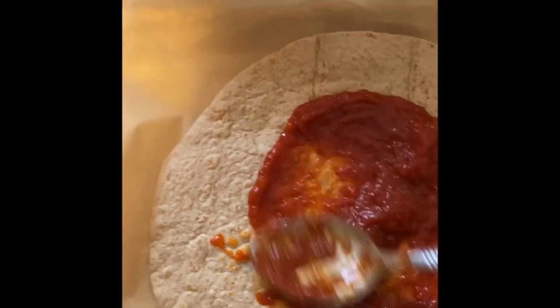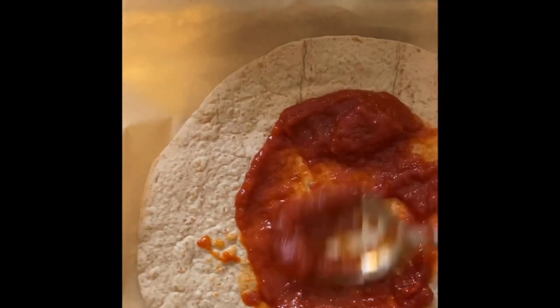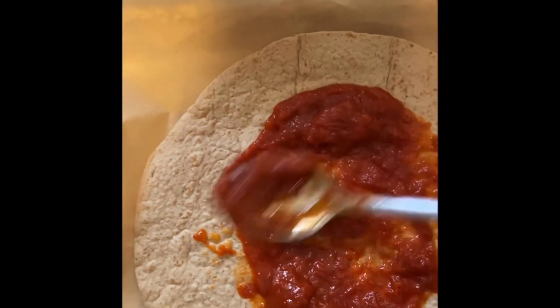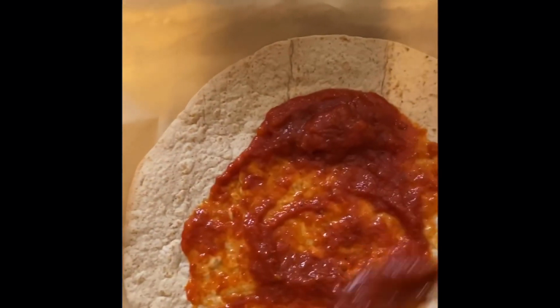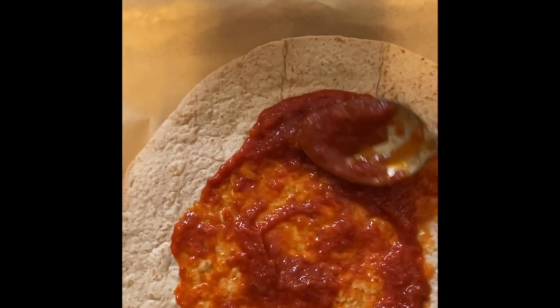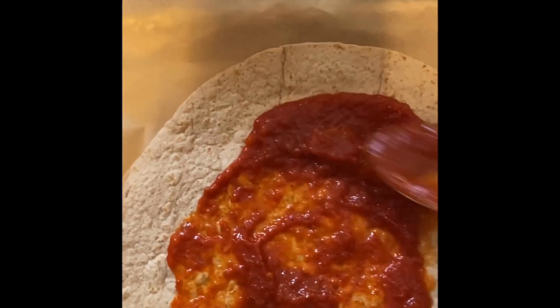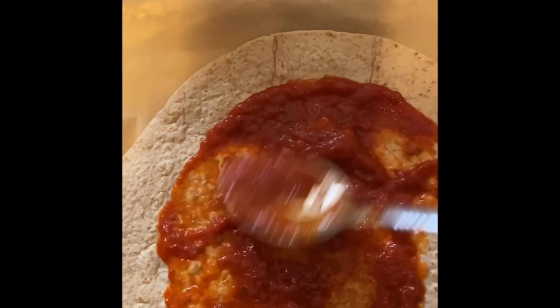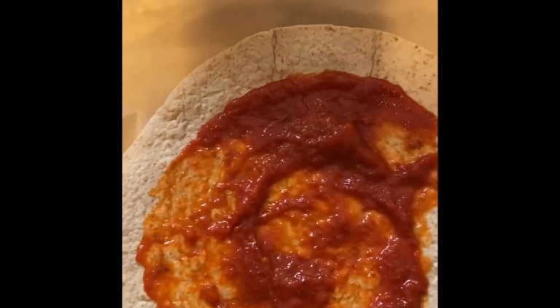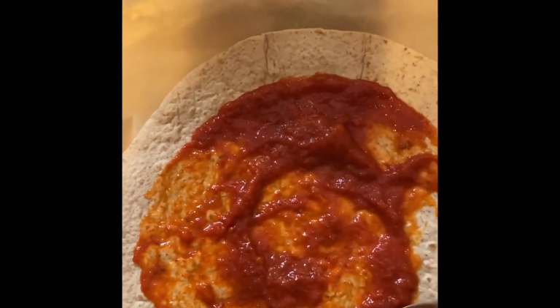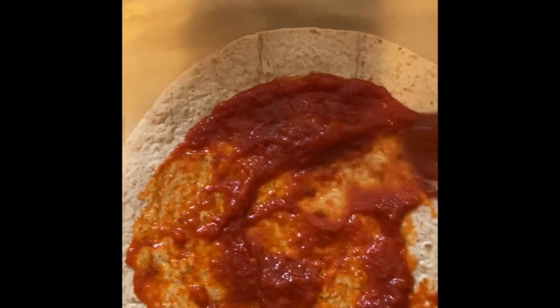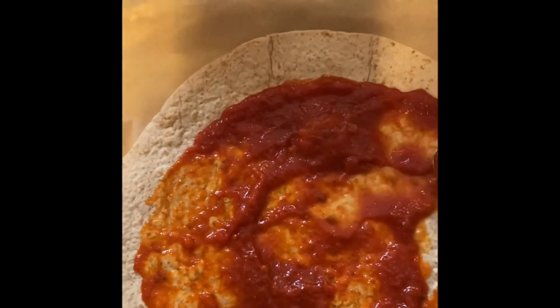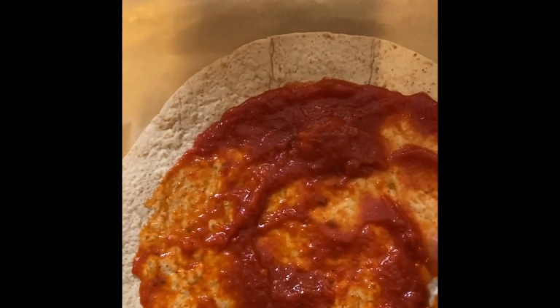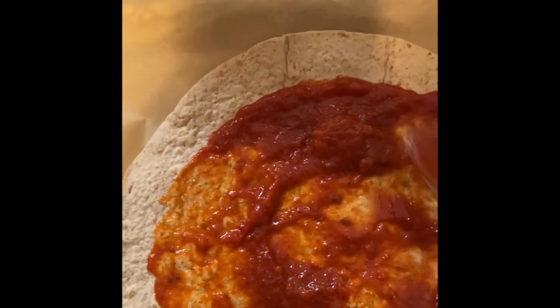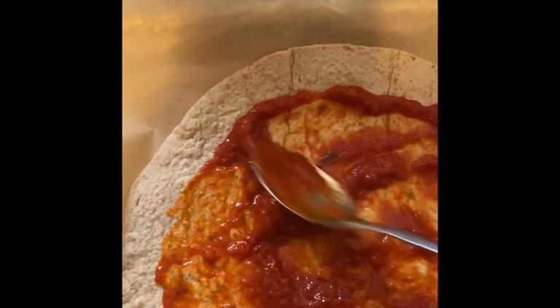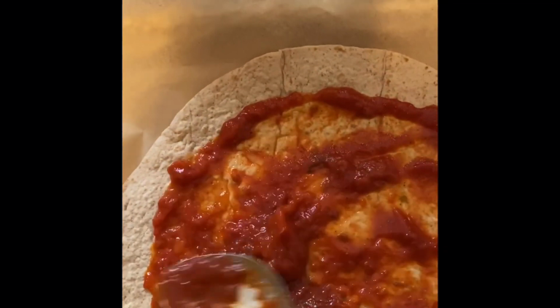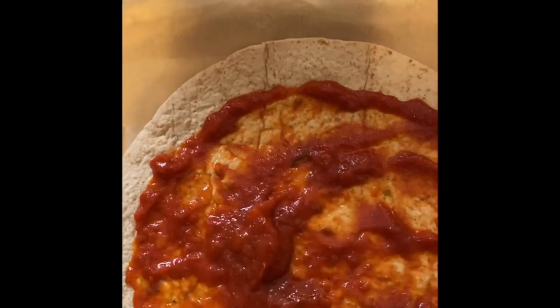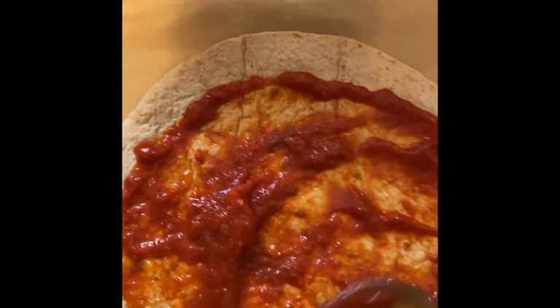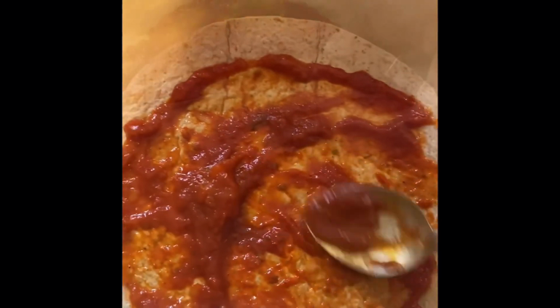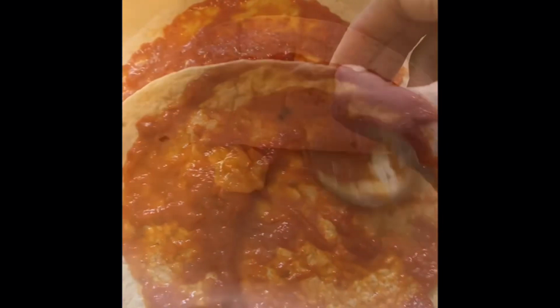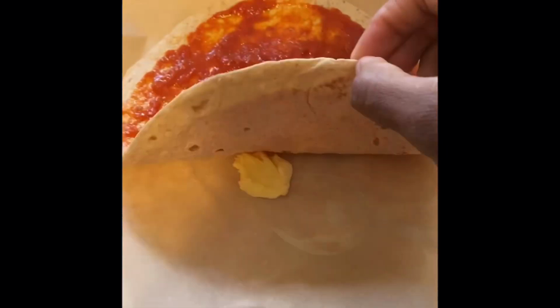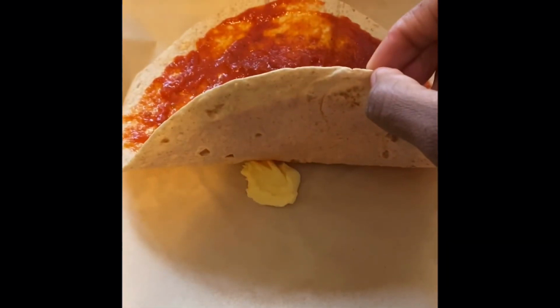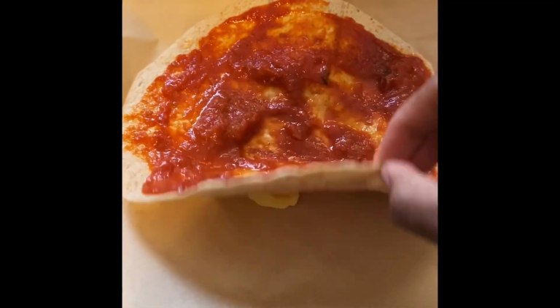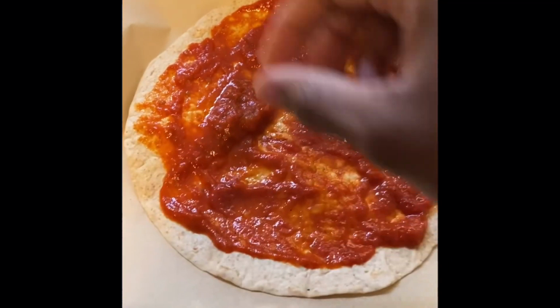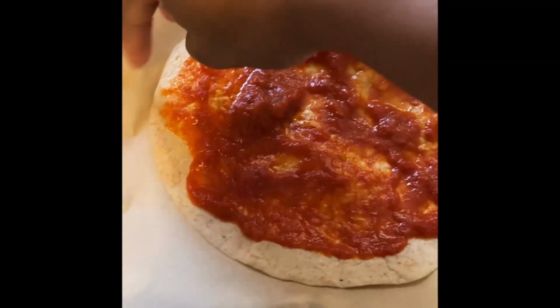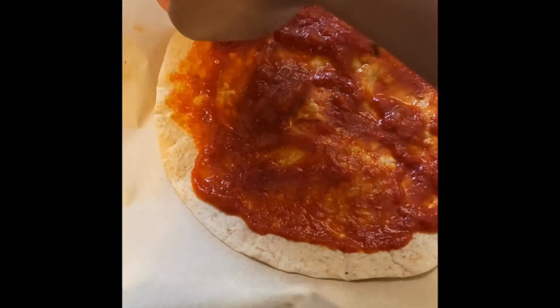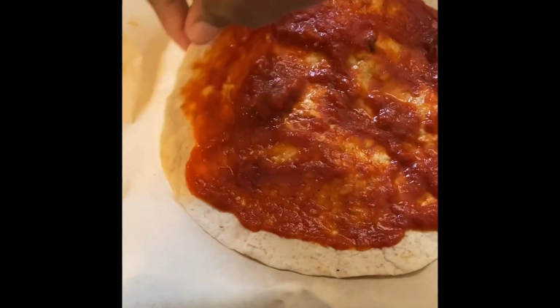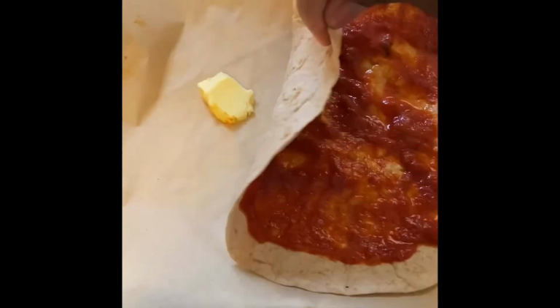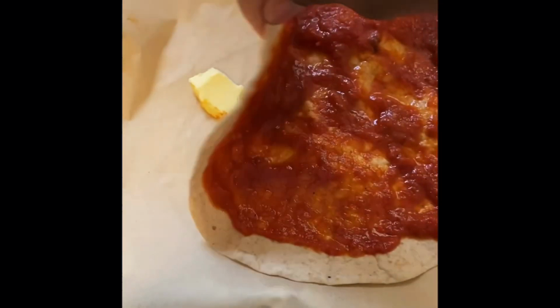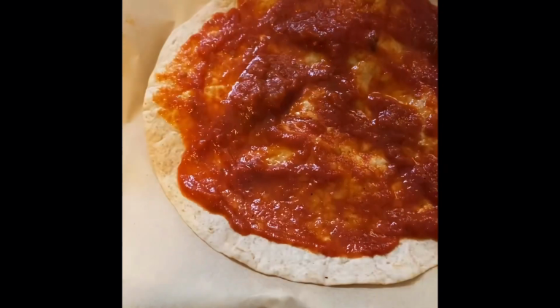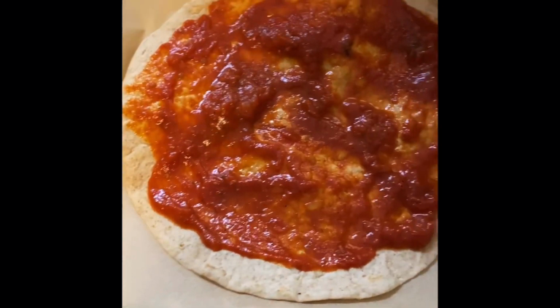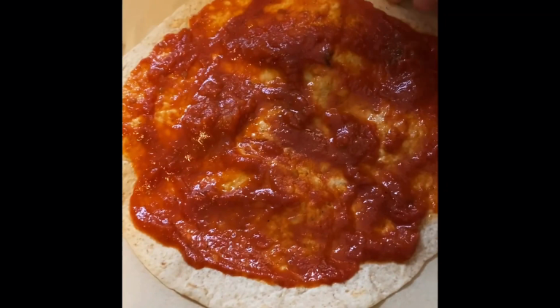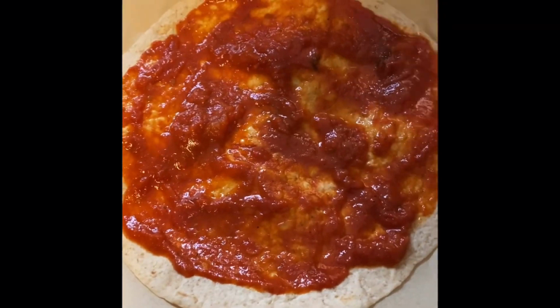I start off with my sauce — the Rao's sauce, I think that's how you say it. Spread it all over your tortilla, and I put some butter underneath it. It just makes the crust extra crispy.